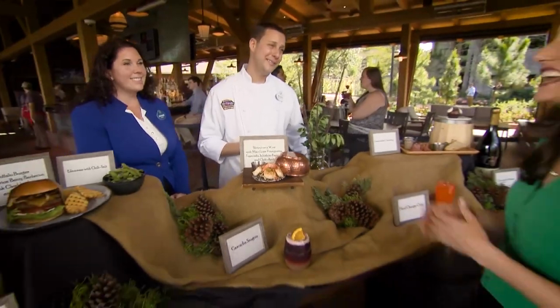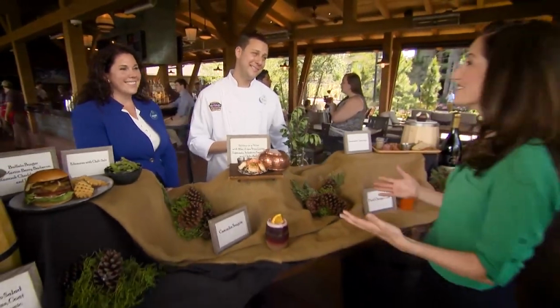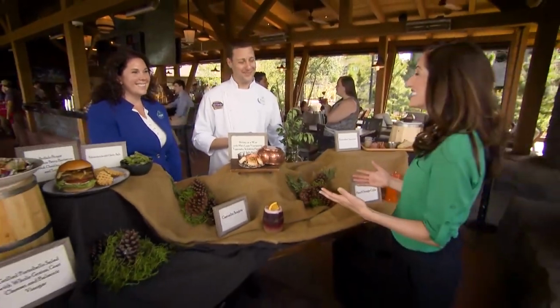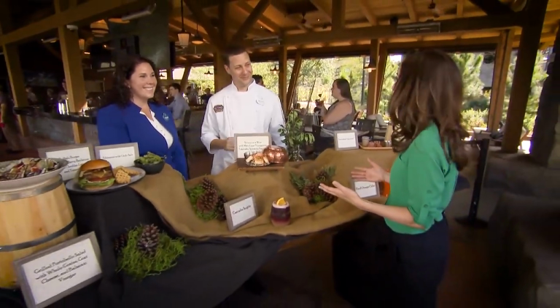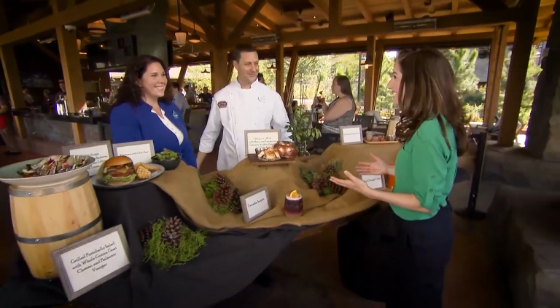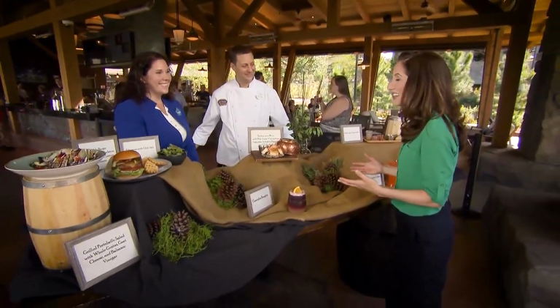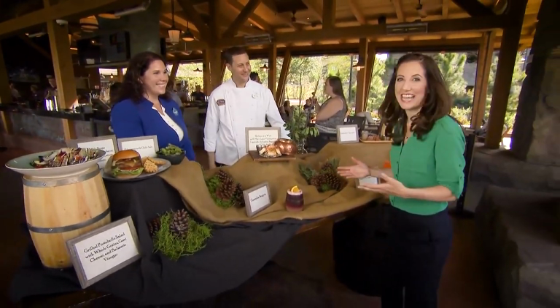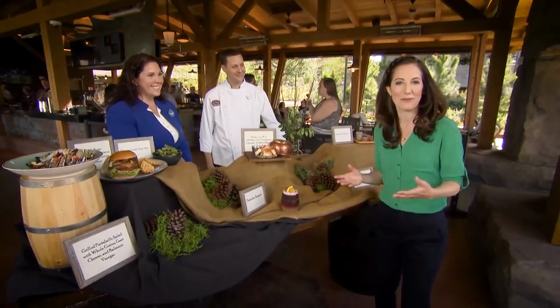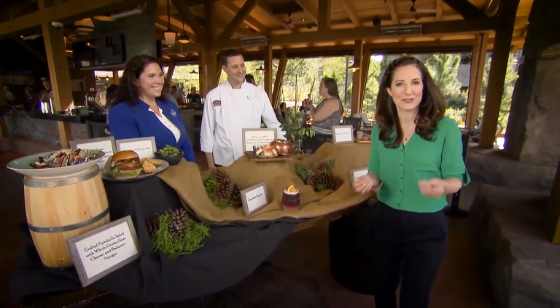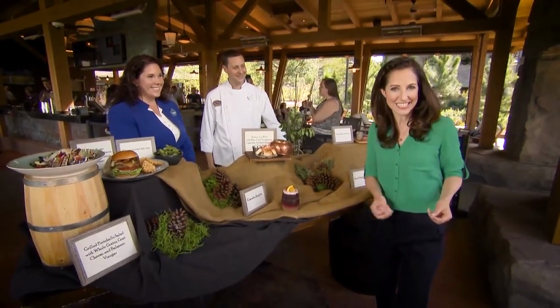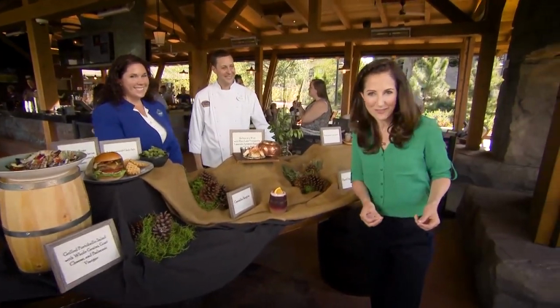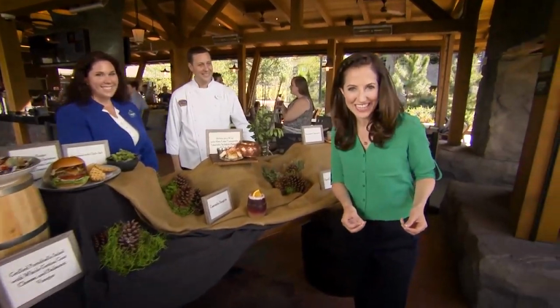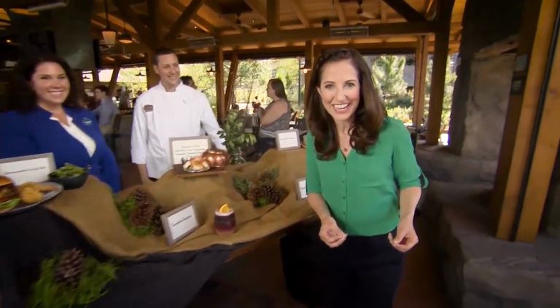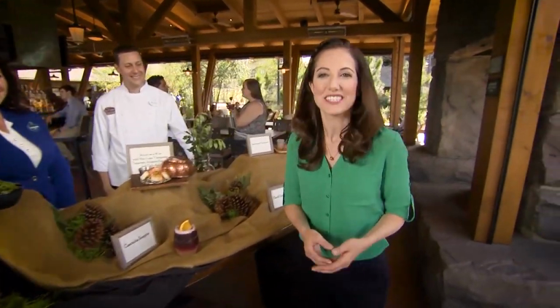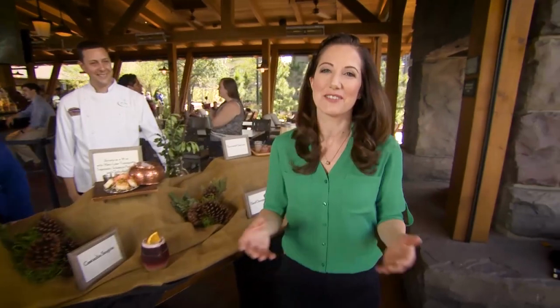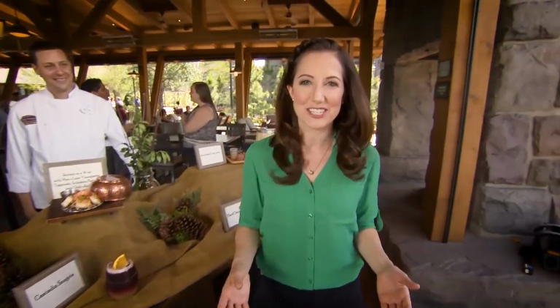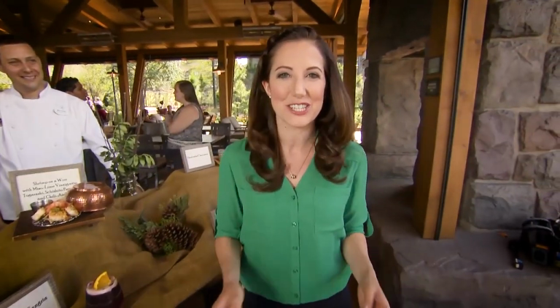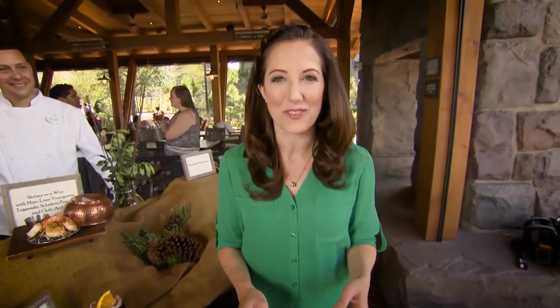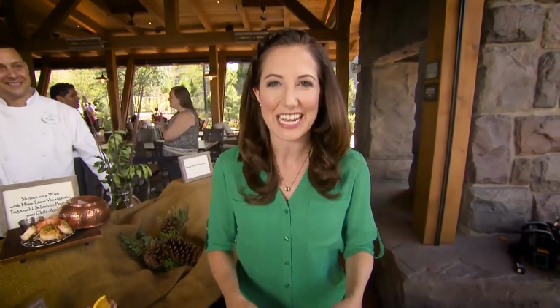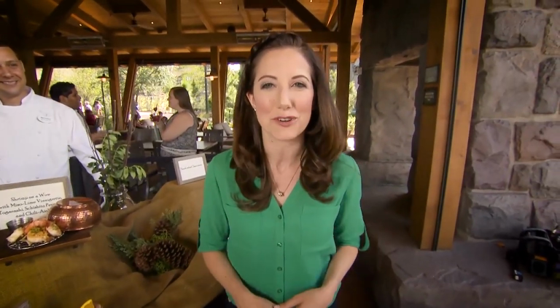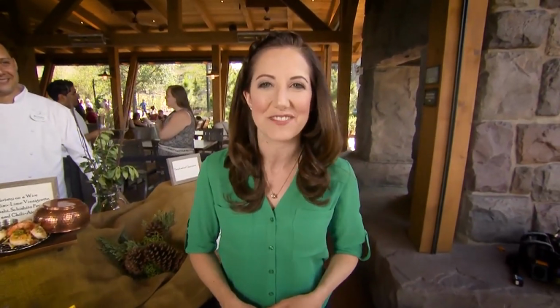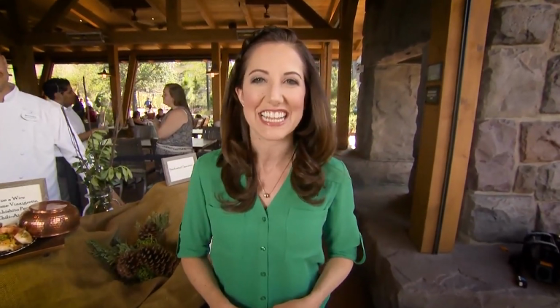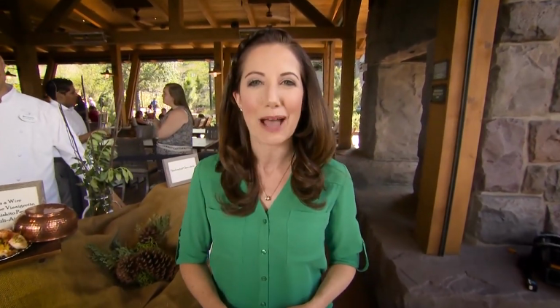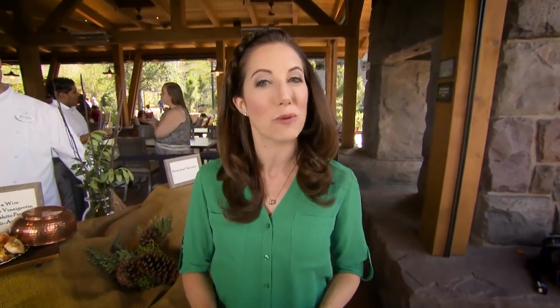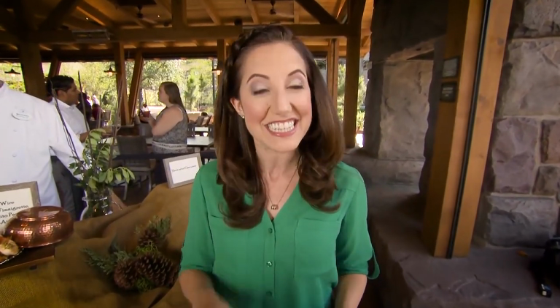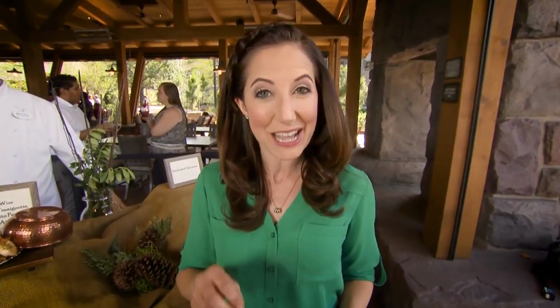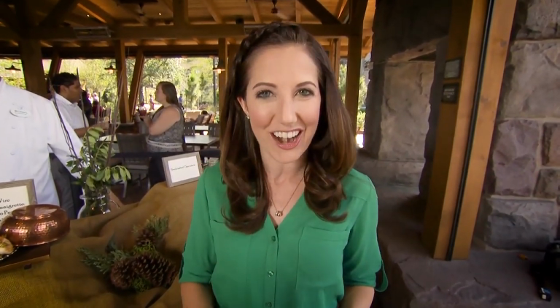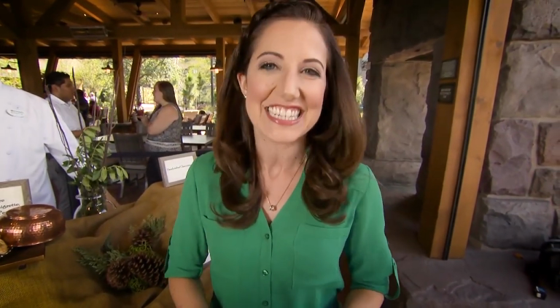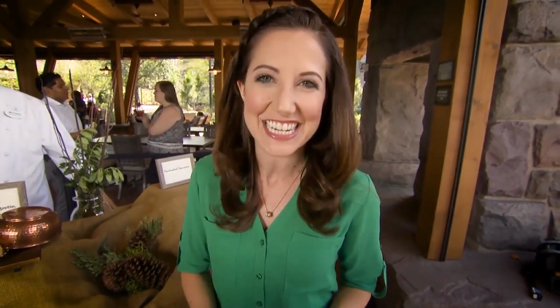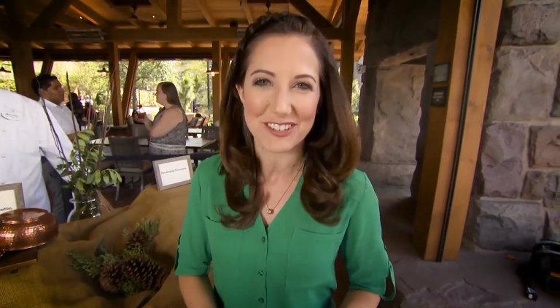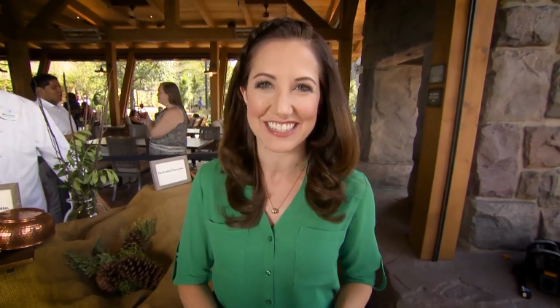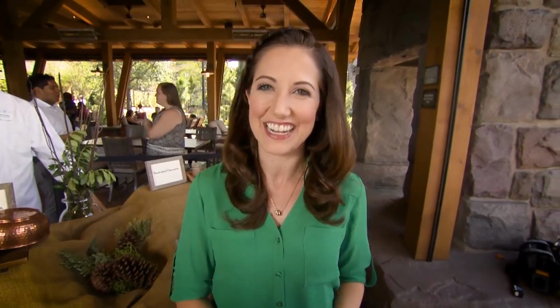Well, thank you so much. This has been a lot of fun, and we cannot wait to taste everything. We'll see everyone soon, and don't forget — Copper Creek Villas and Cabins opens this summer at Disney's Wilderness Lodge.